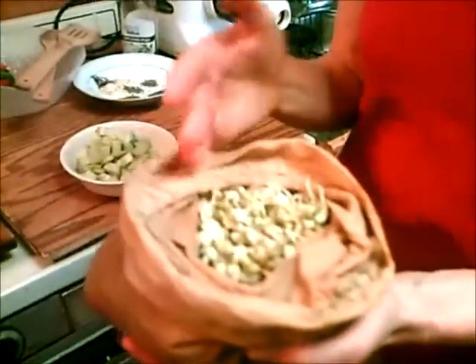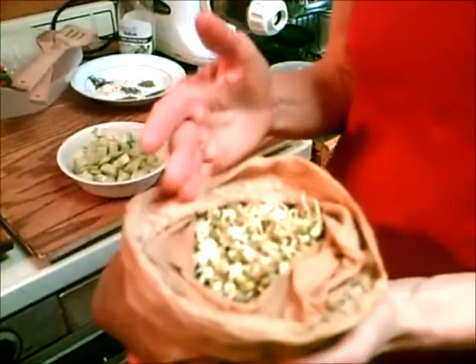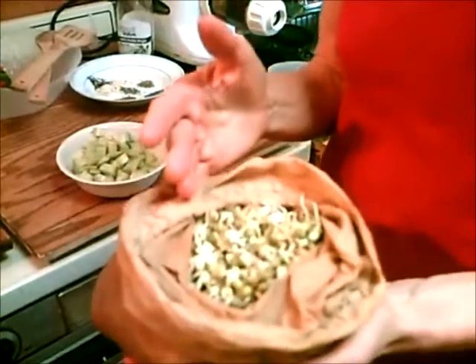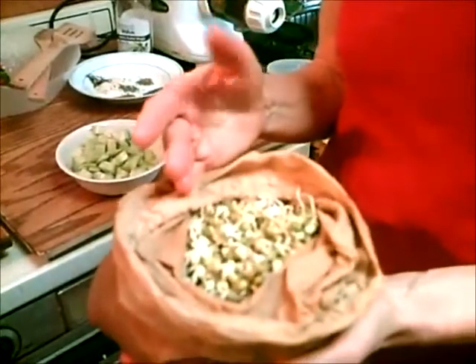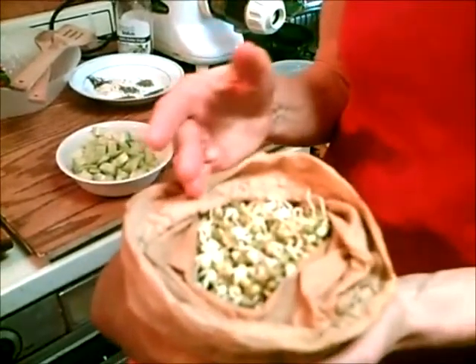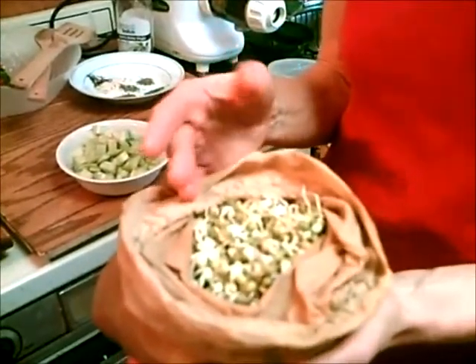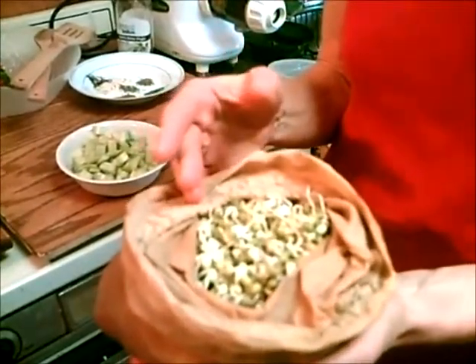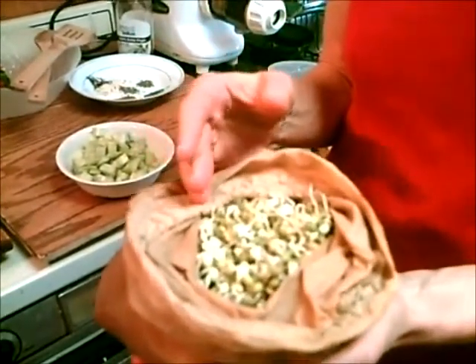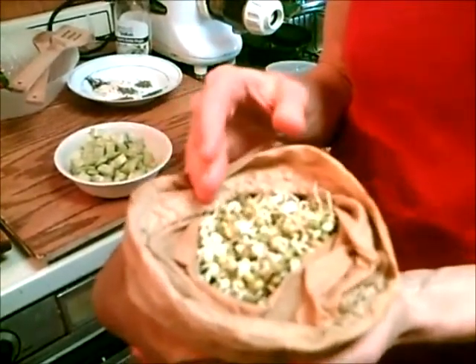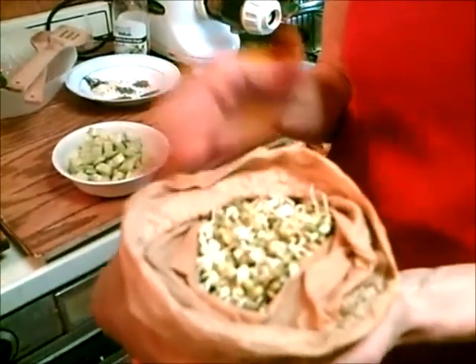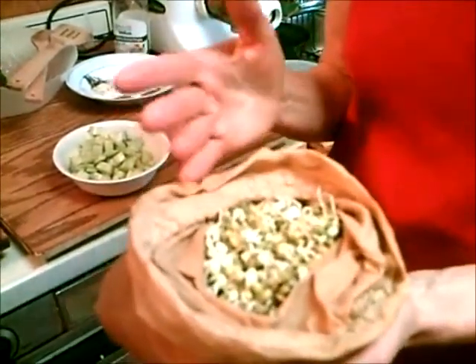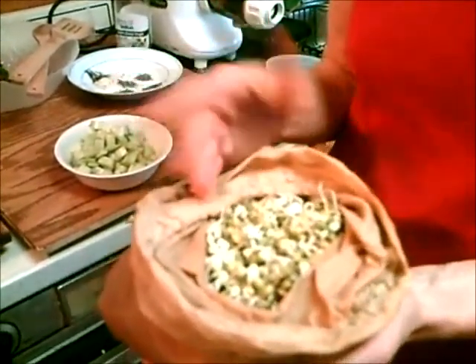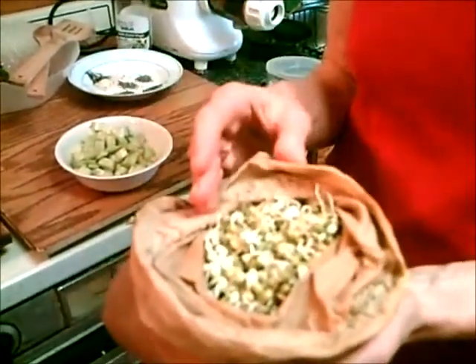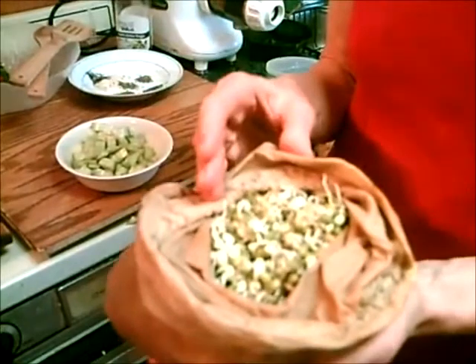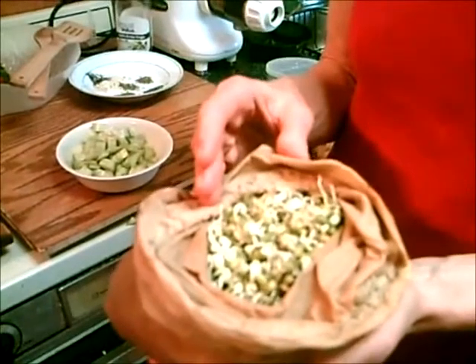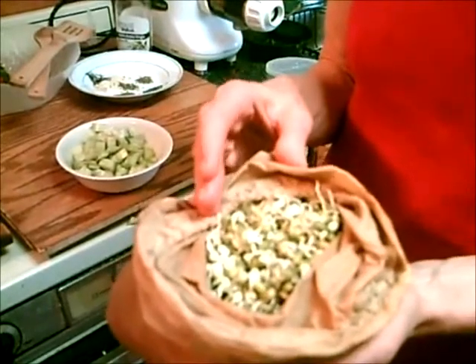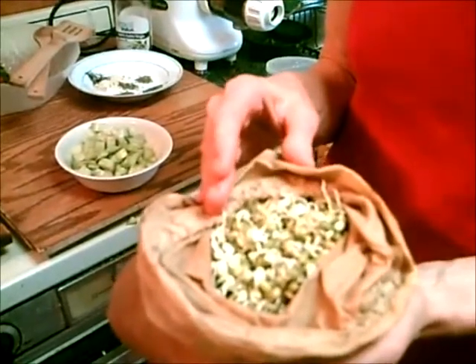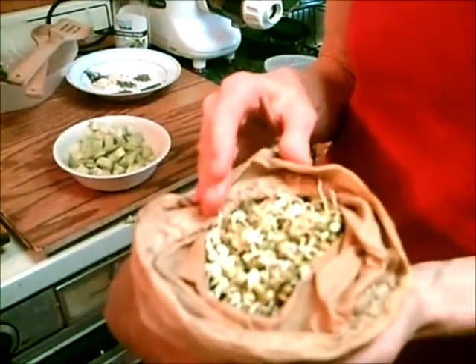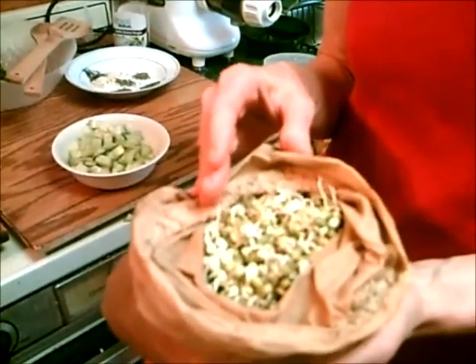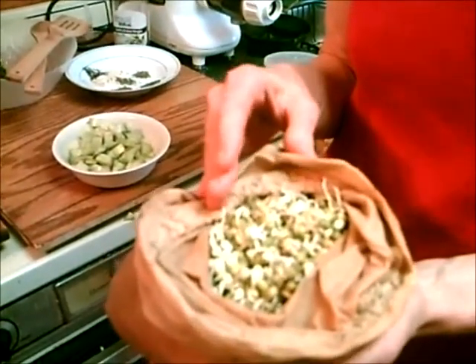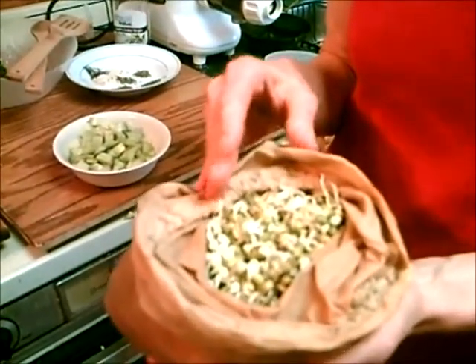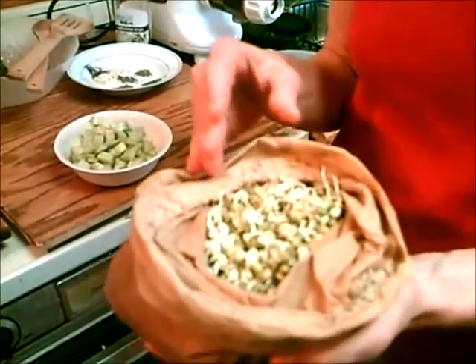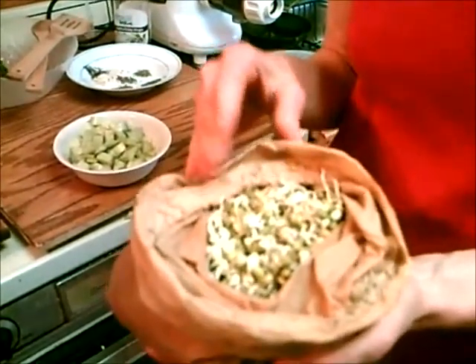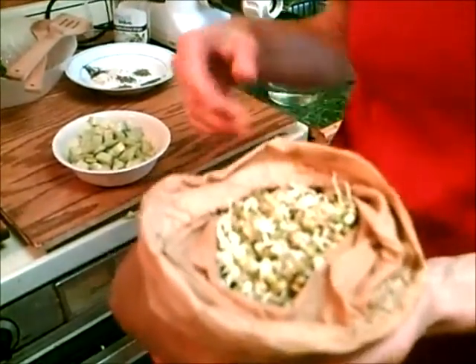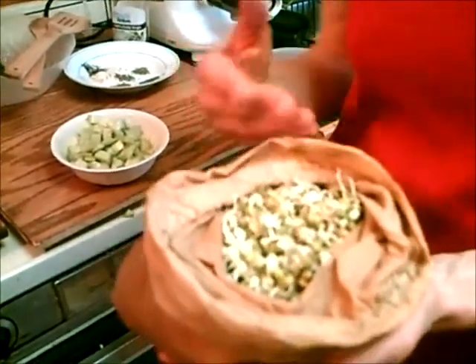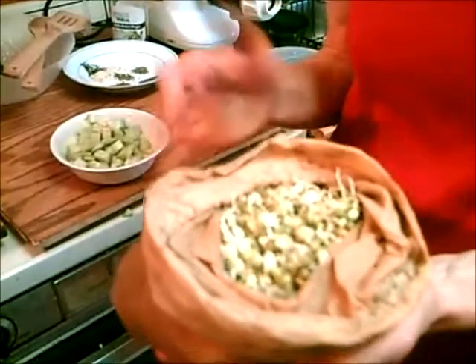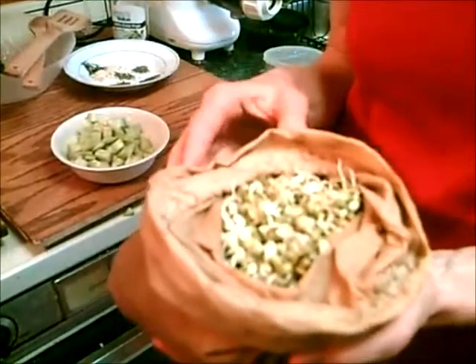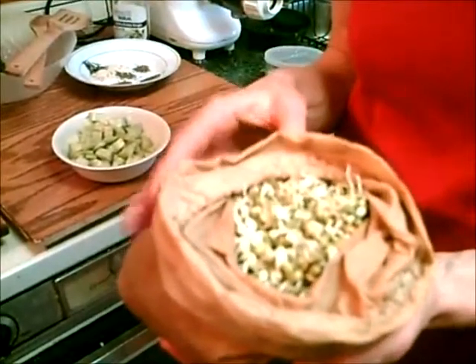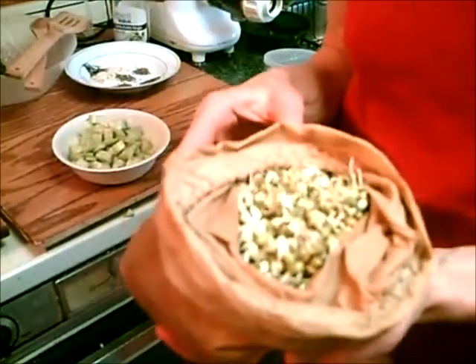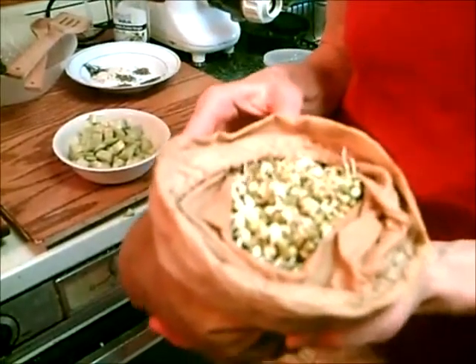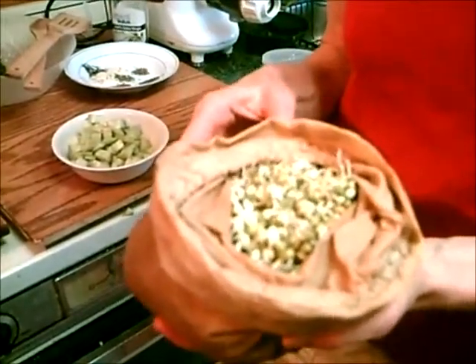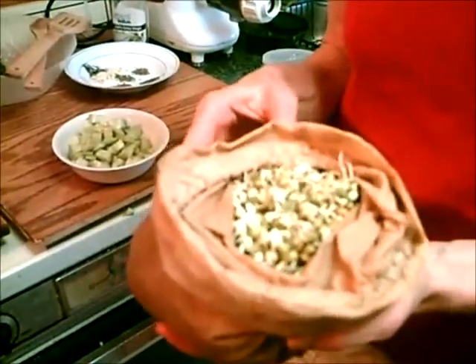These mung beans have vitamins A, E, K, B, and B6. They have assorted minerals — calcium, magnesium, manganese, phosphorus, and a little bit of copper. So they're super good for you.